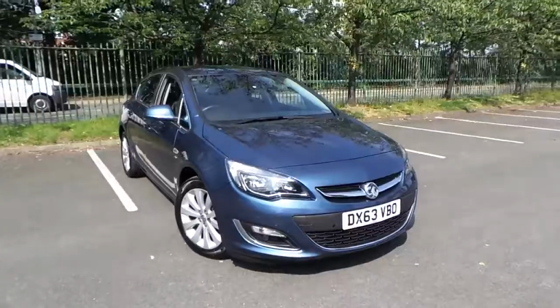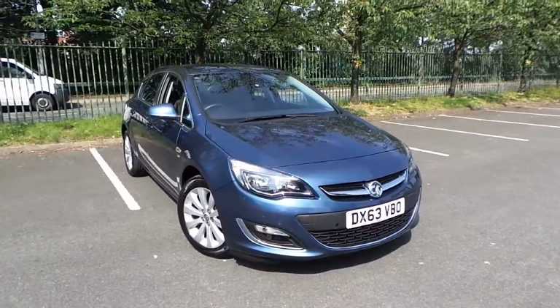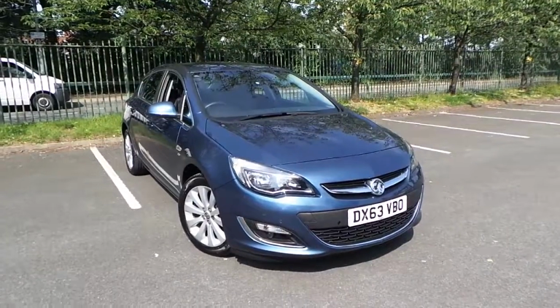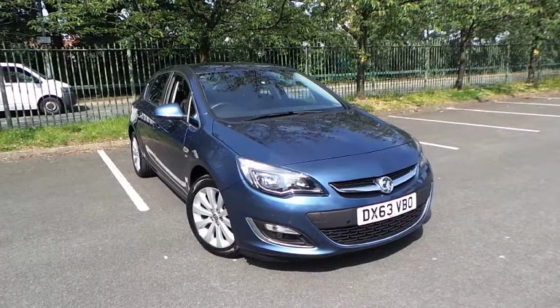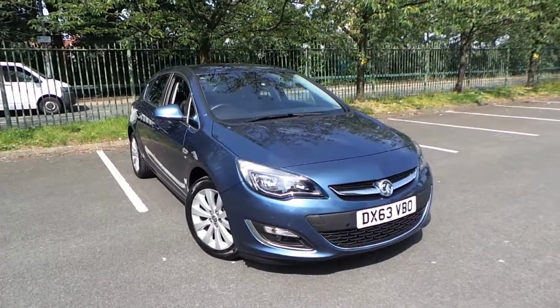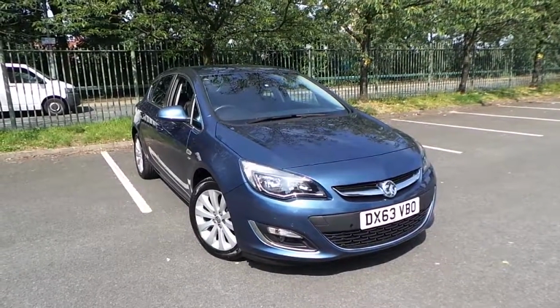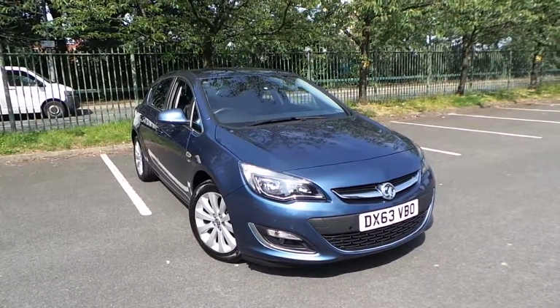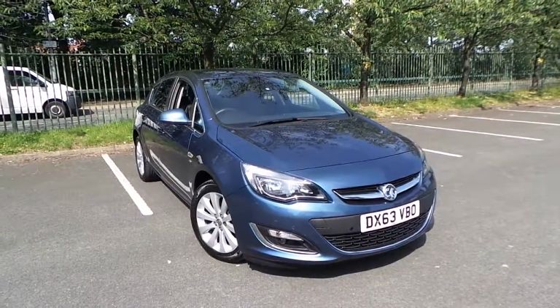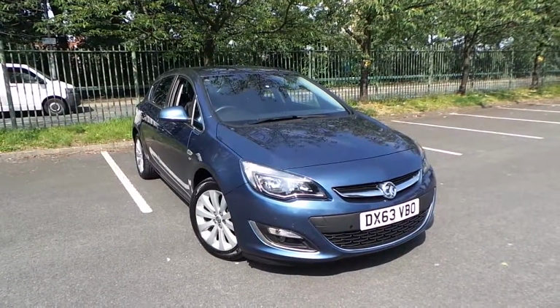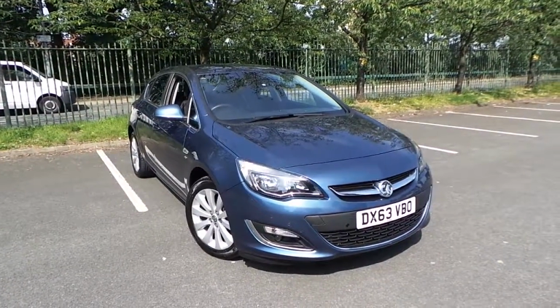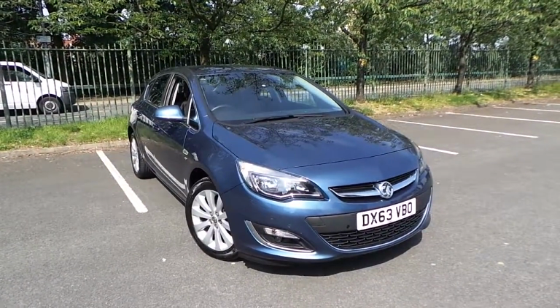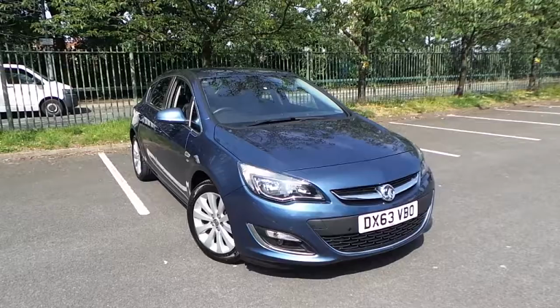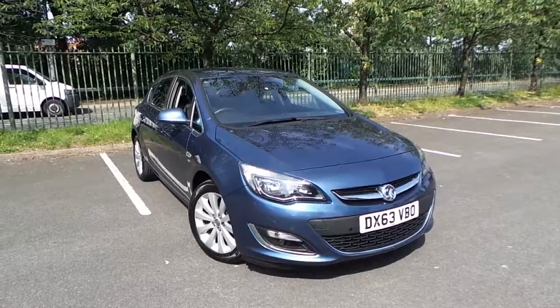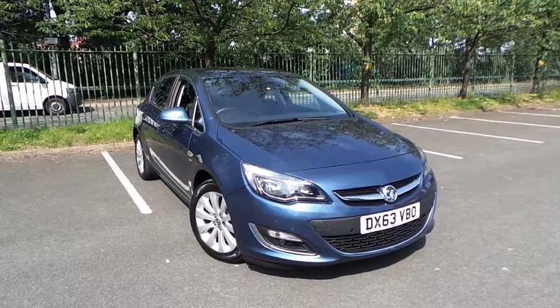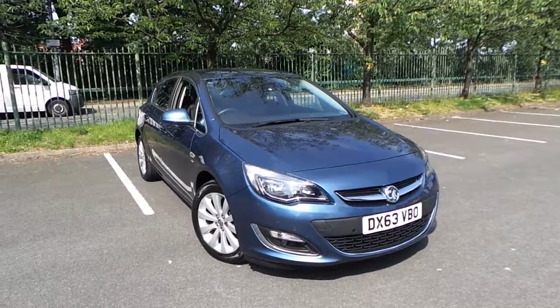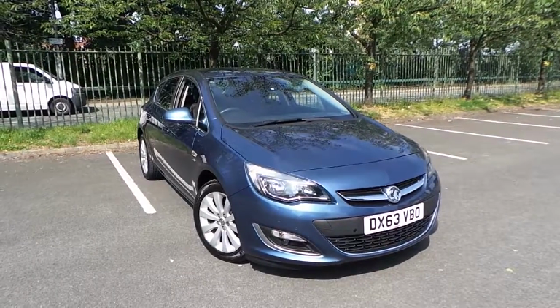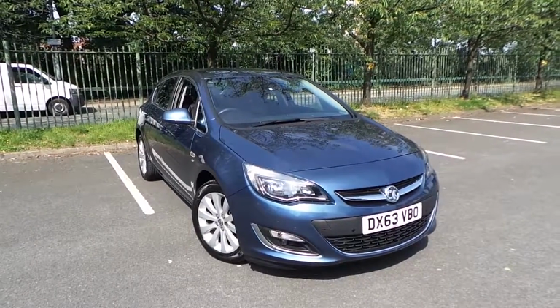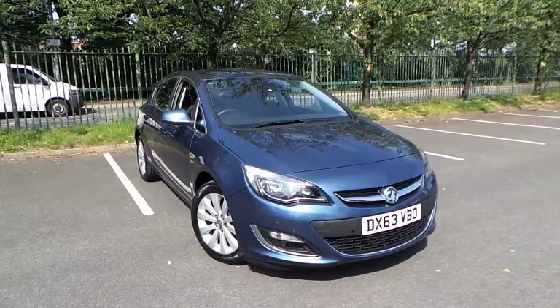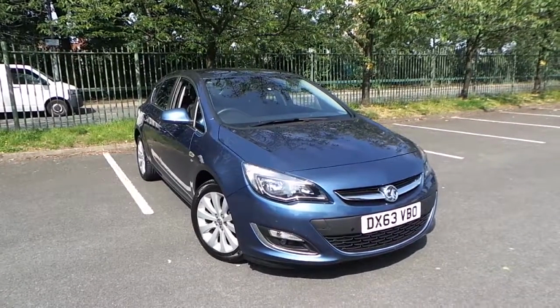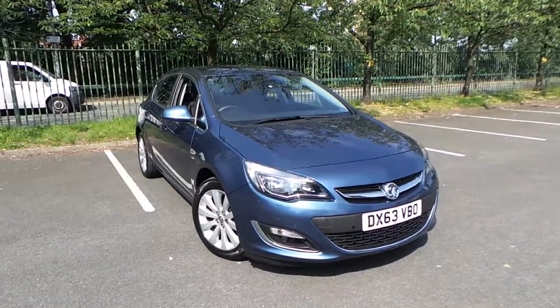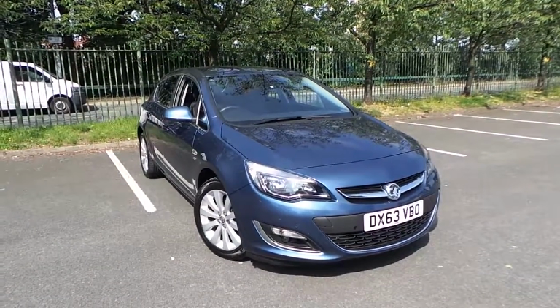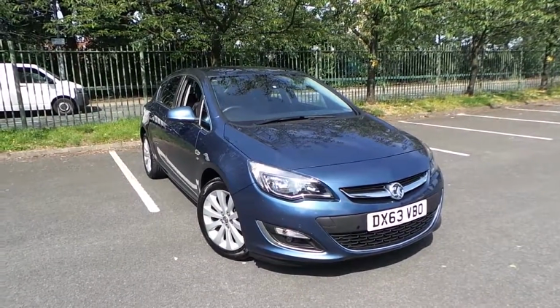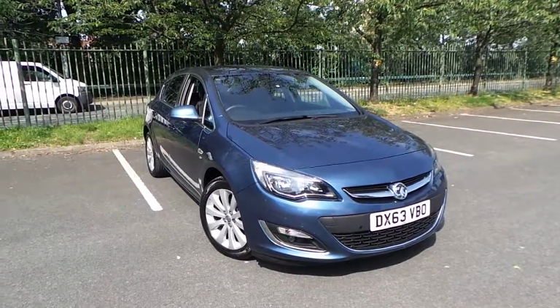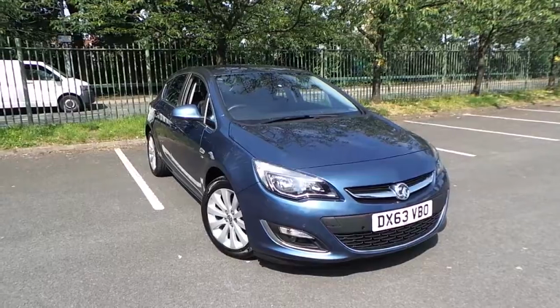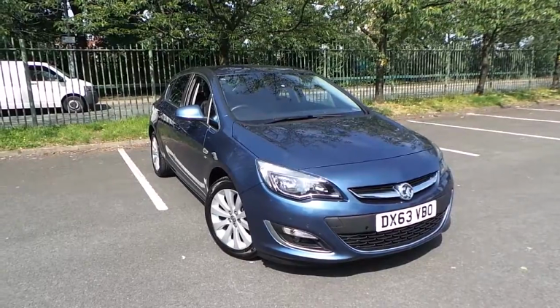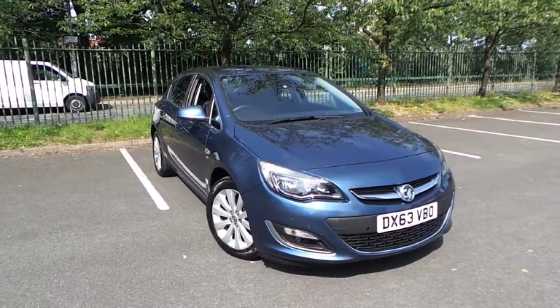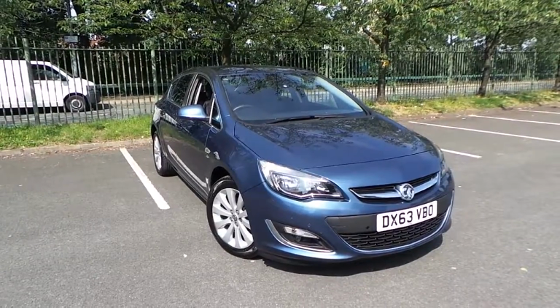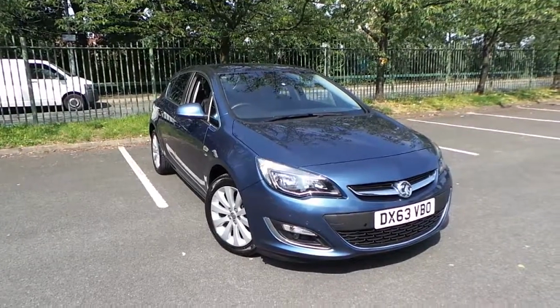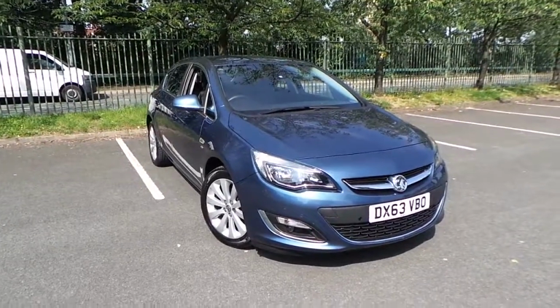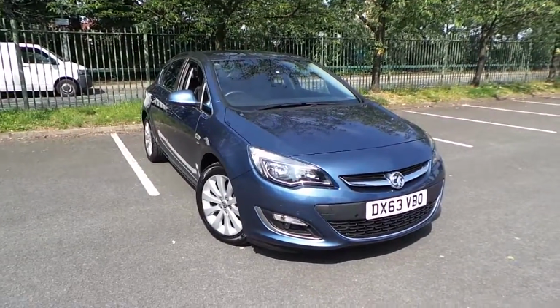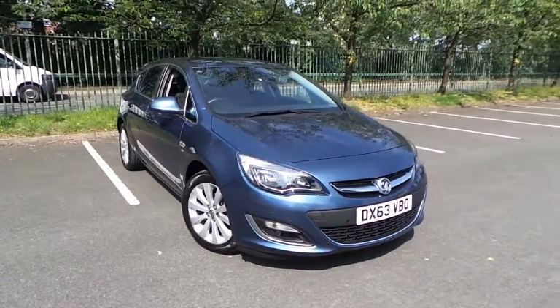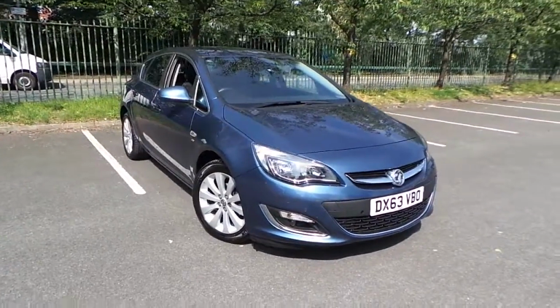Welcome to this vehicle presentation here at Pentagon Vauxhall in Manchester. Today we have for you a 63 plate Vauxhall Astra. It's the 1.6 16 valve Elite, finished in blue.